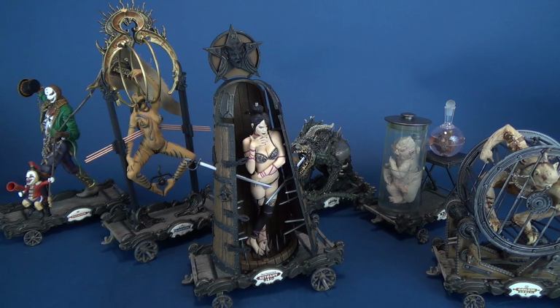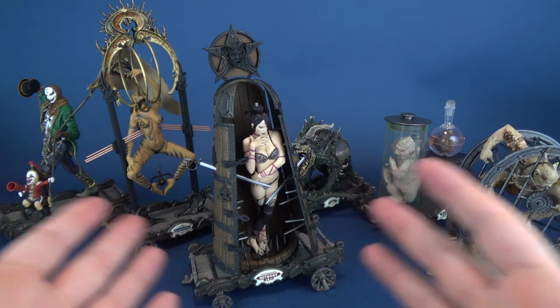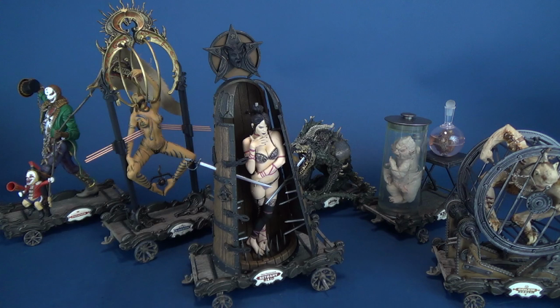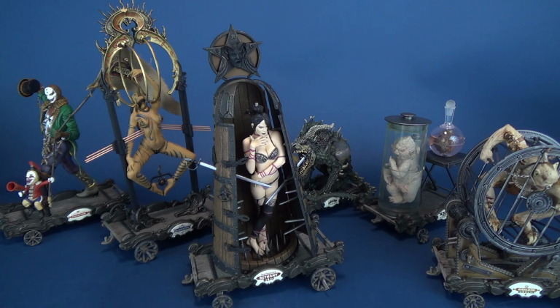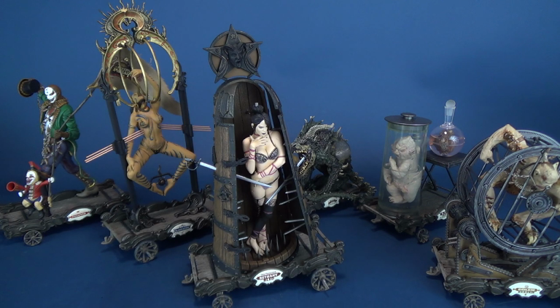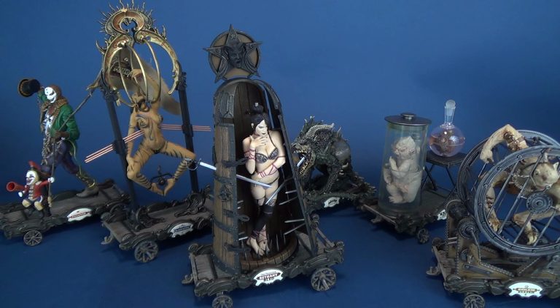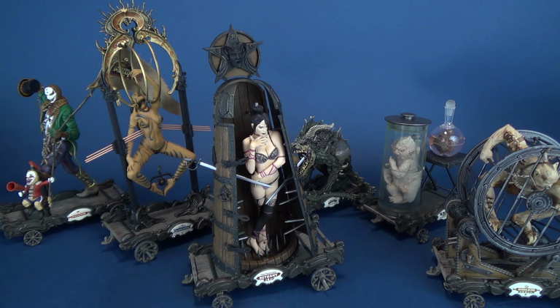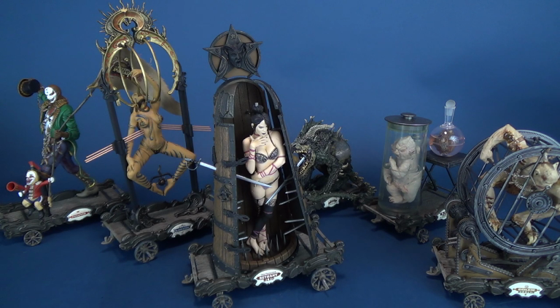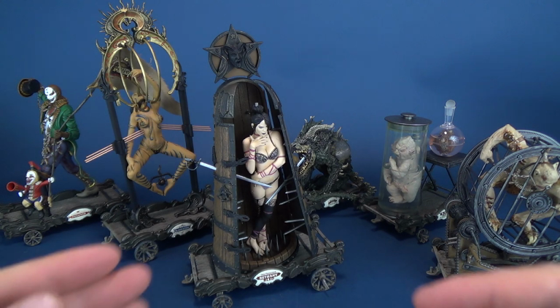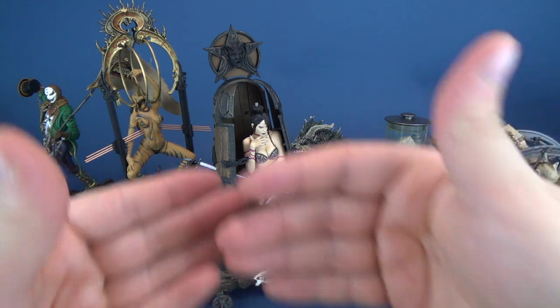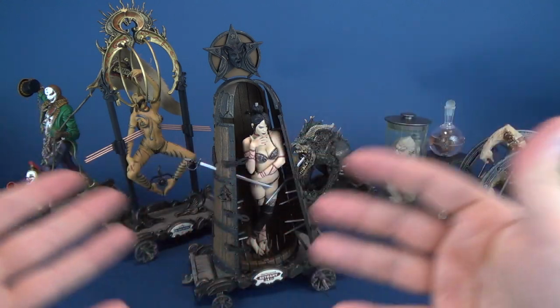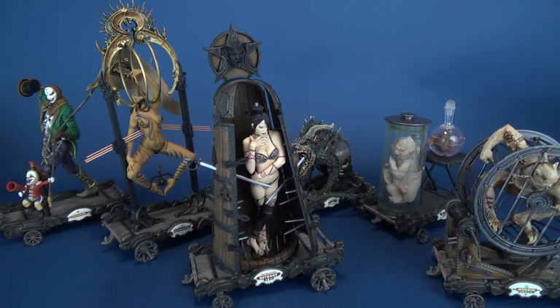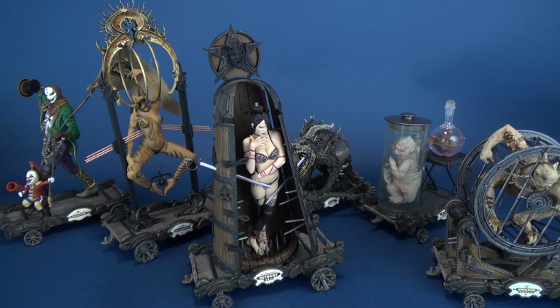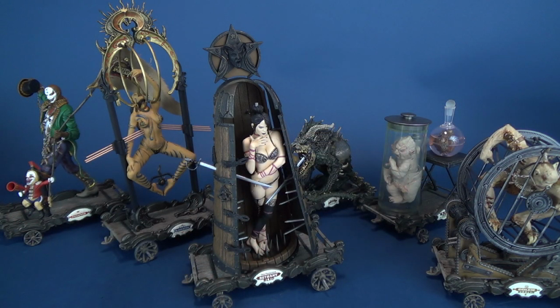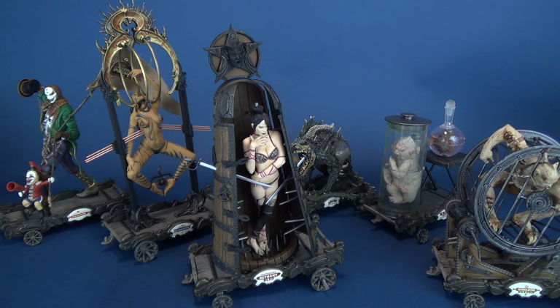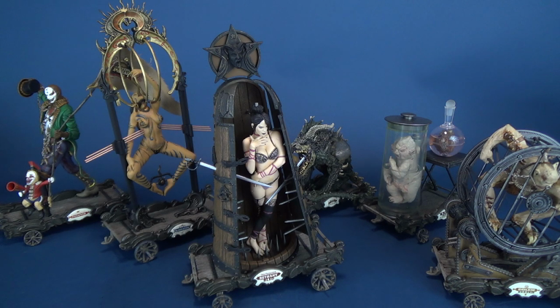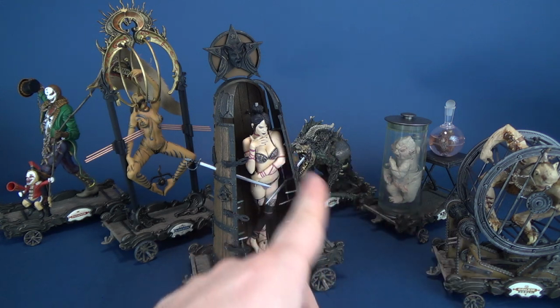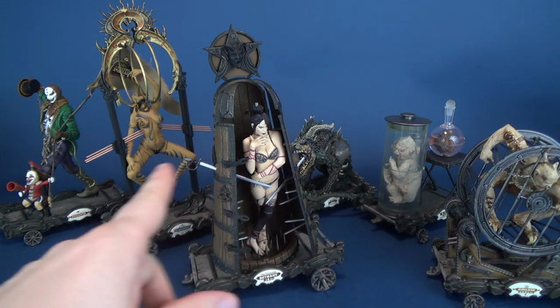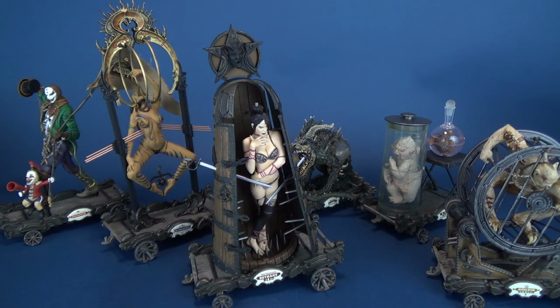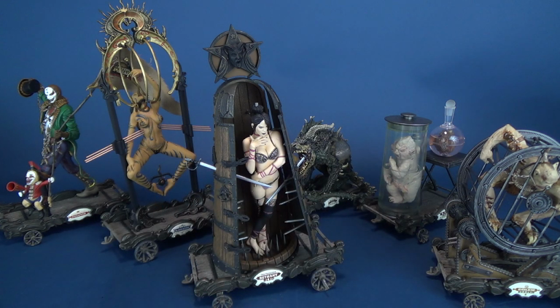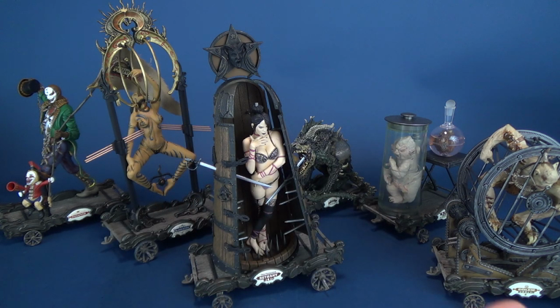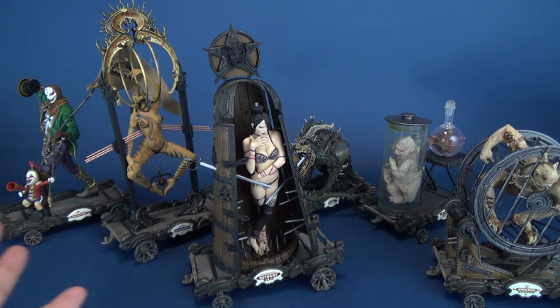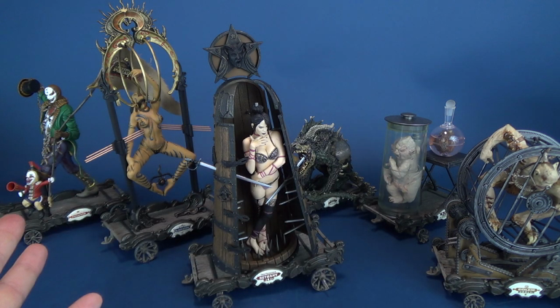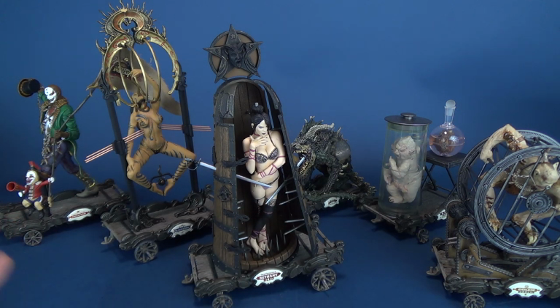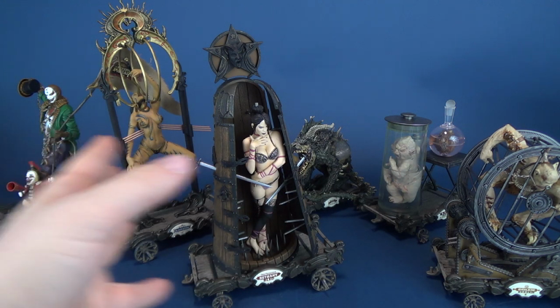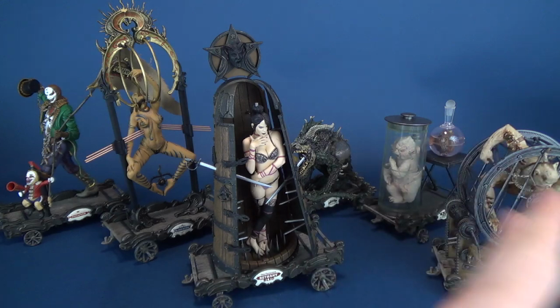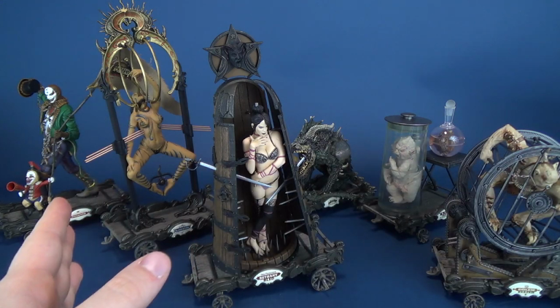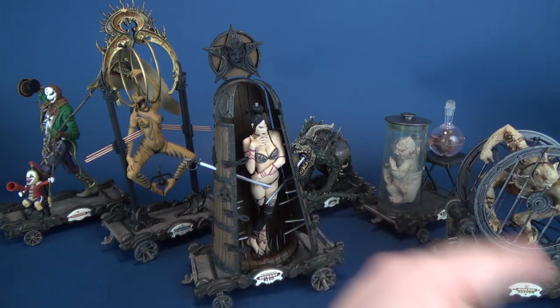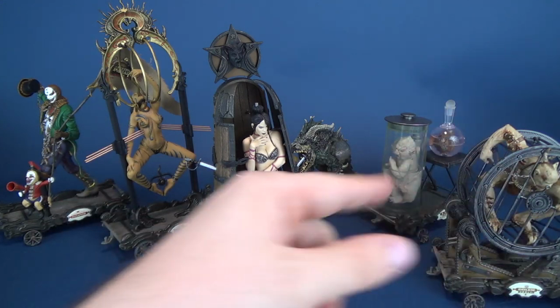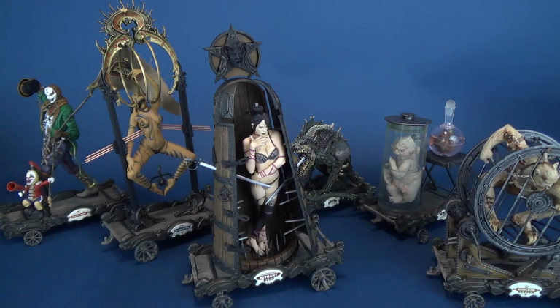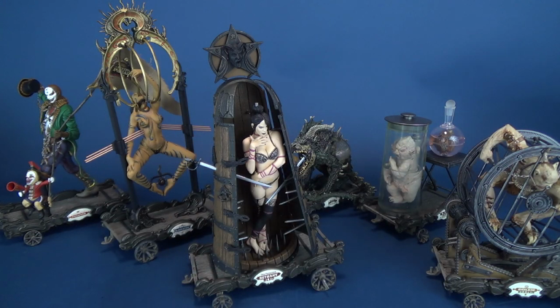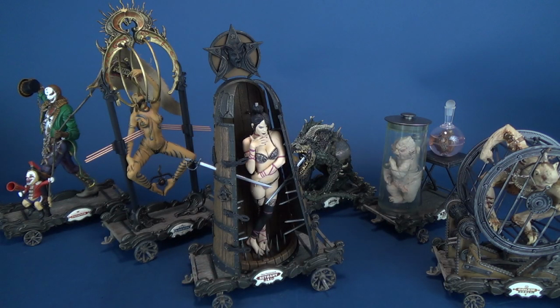Perhaps the Tortured Souls line was sort of more closer to sharing and borrowing of ideas. In the case of the Infernal Parade, you're getting something very different. Each one of these are very different, and each appealing in their own little way.